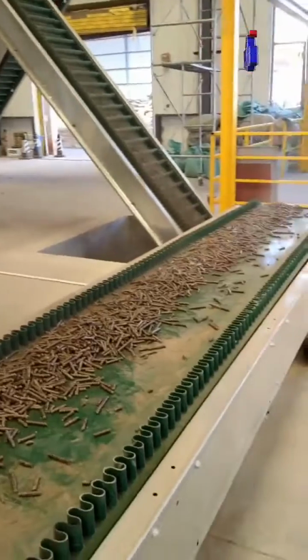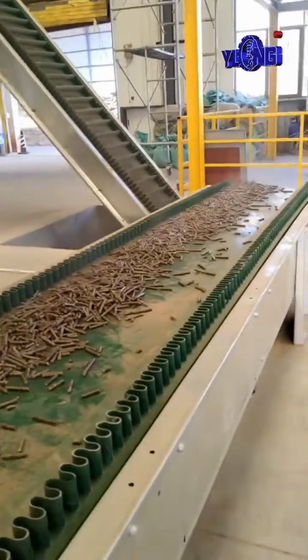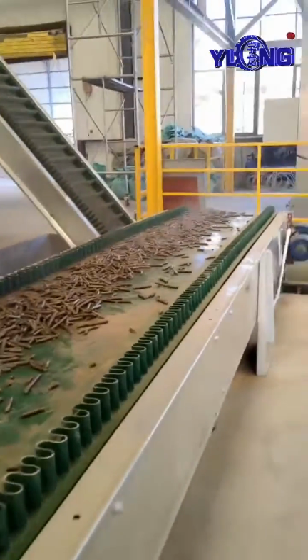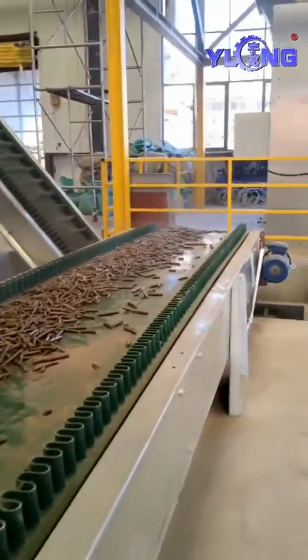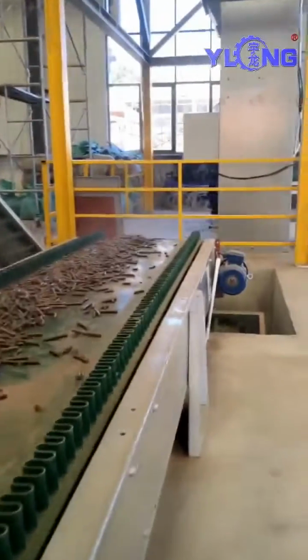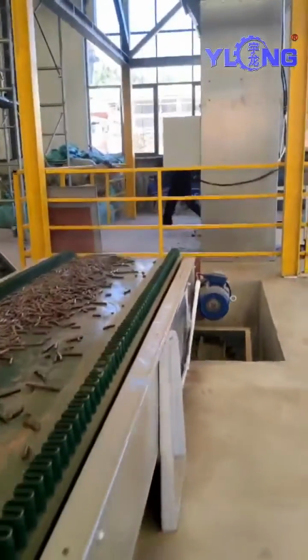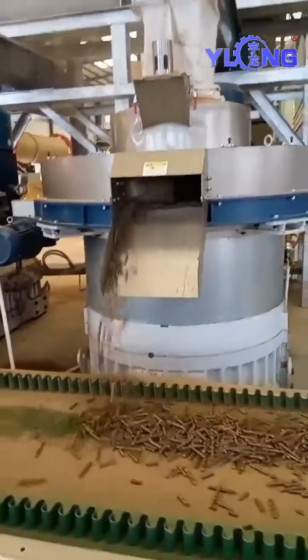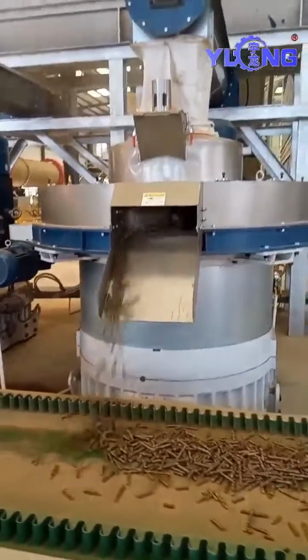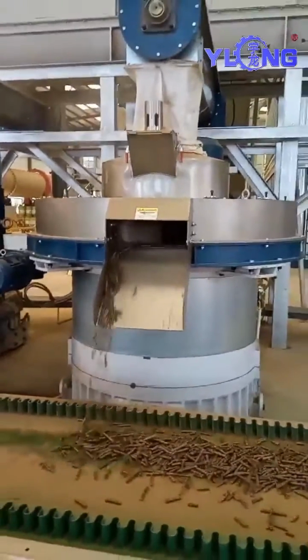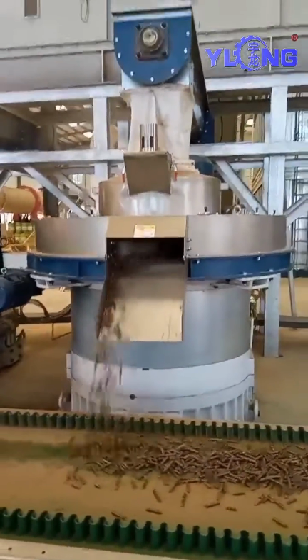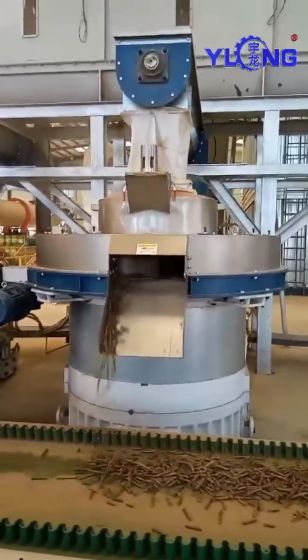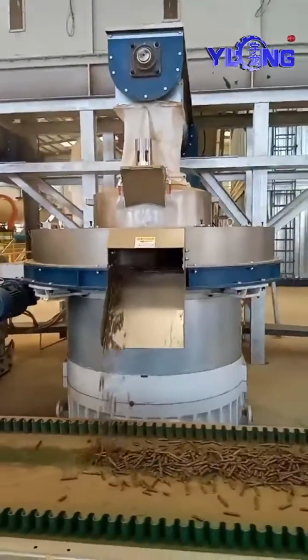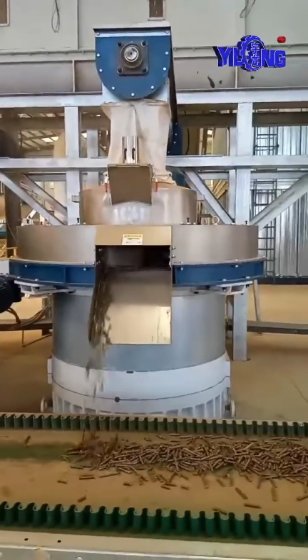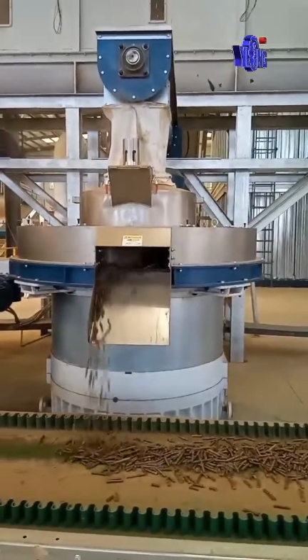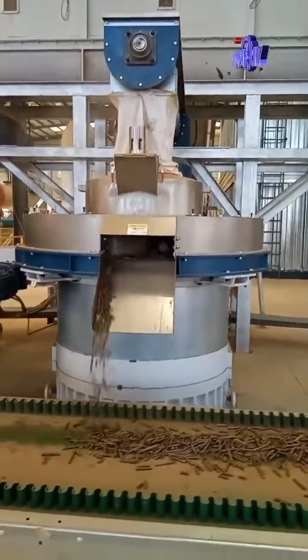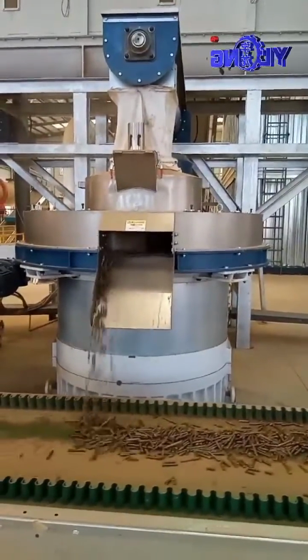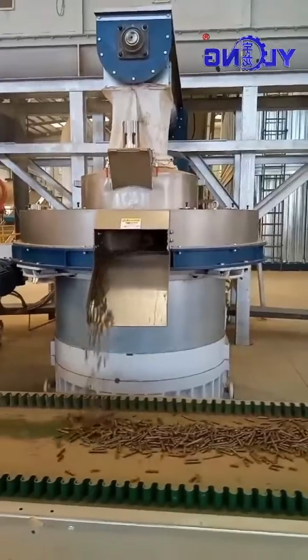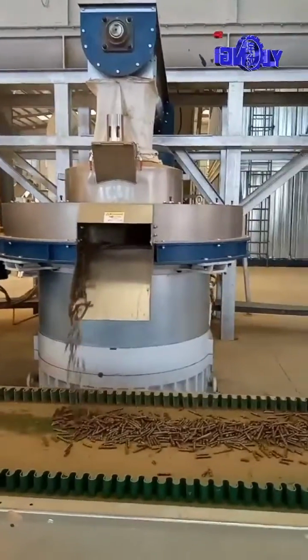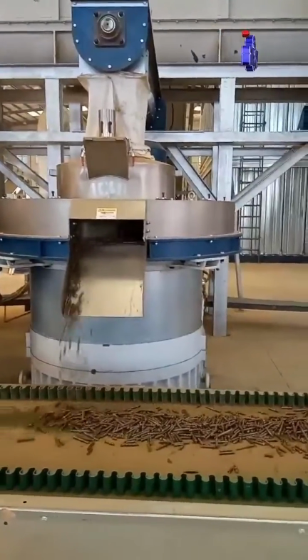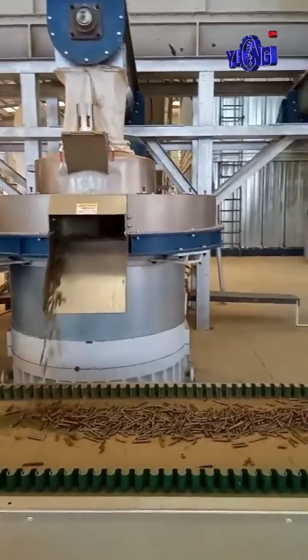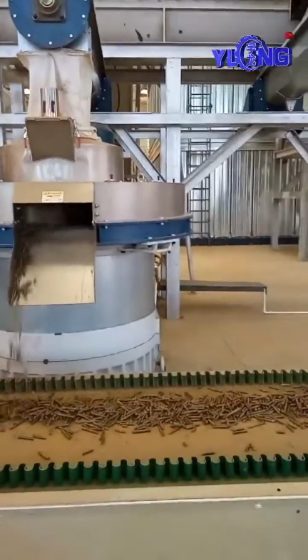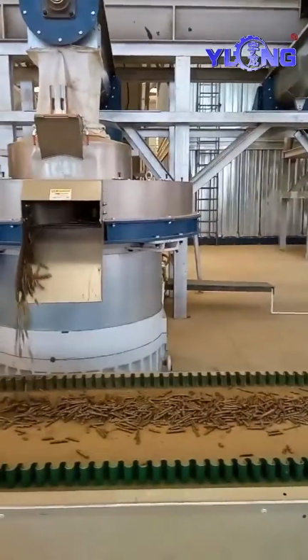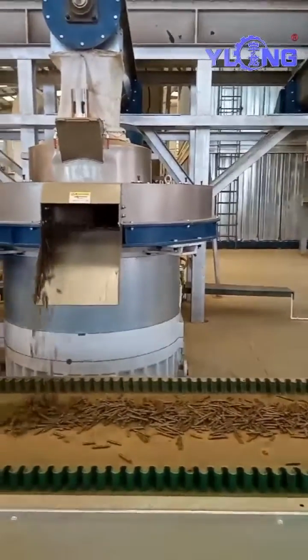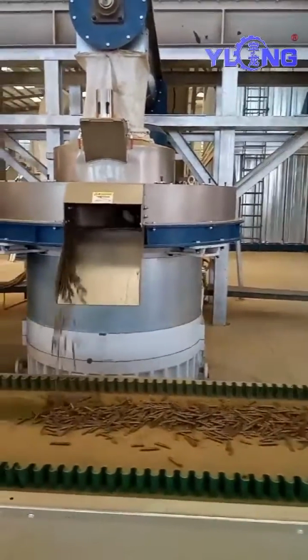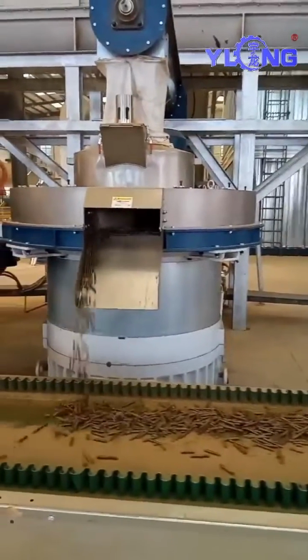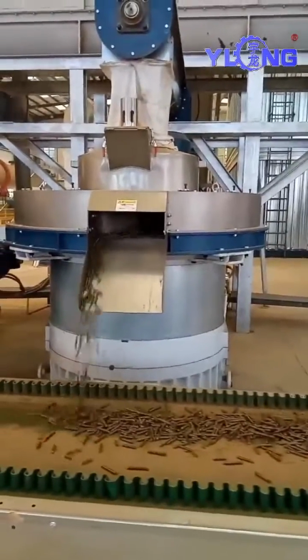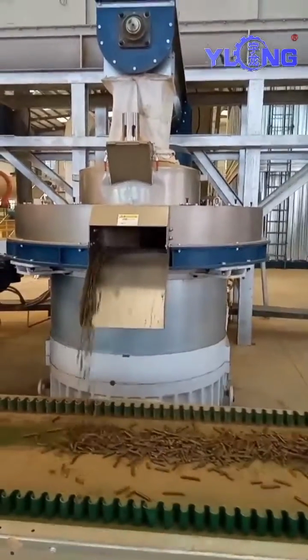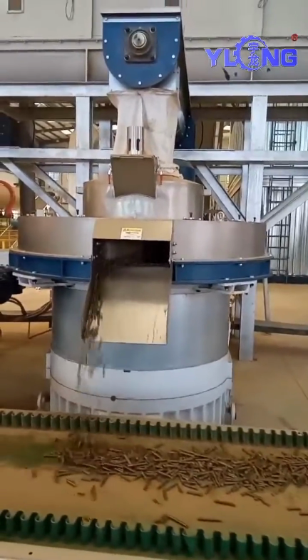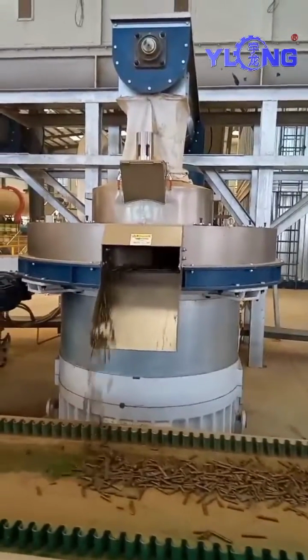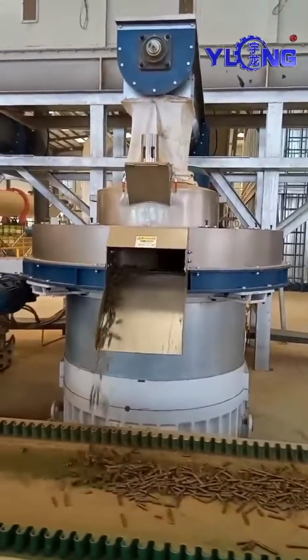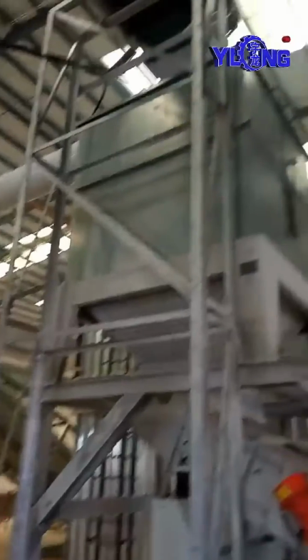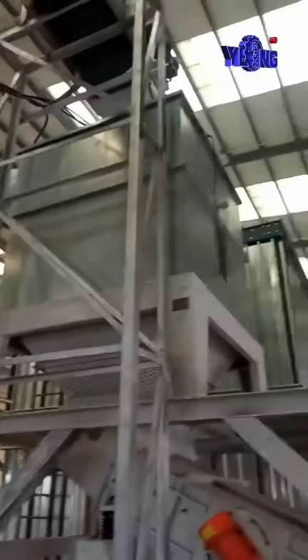This is the Yulong brand XGJ850 pellet machine, with a power of 250 kilowatts and an hourly output of 3 to 4 tons. Yulong pellet machines can keep working for 24 hours, creating maximum profit for you.